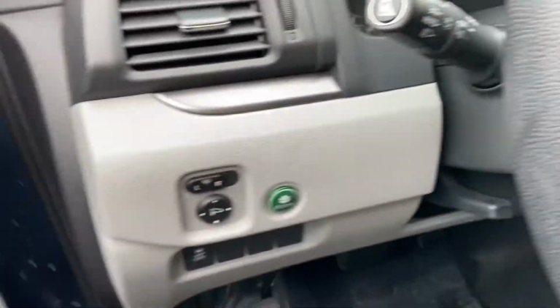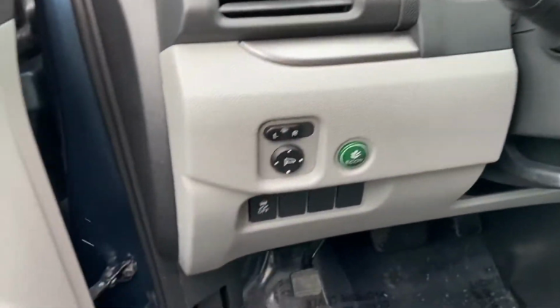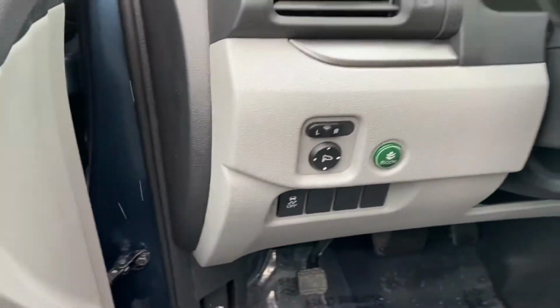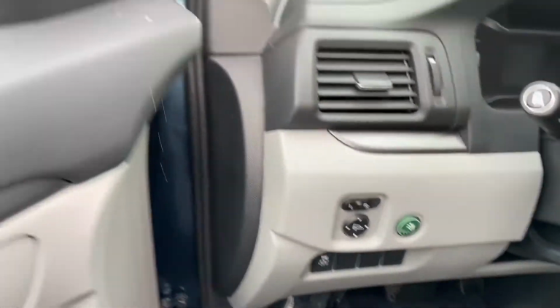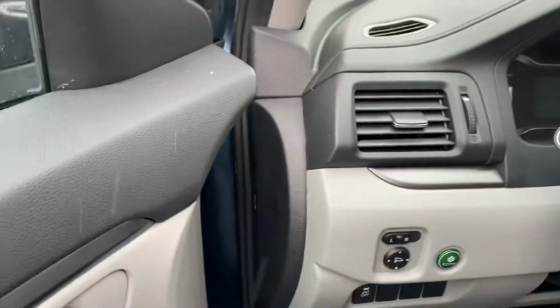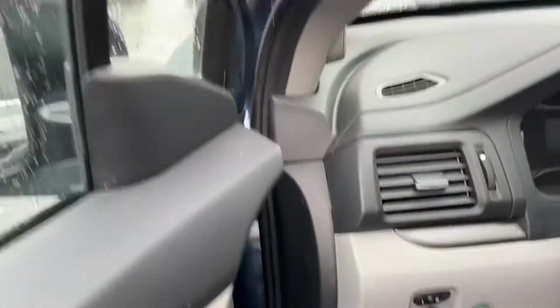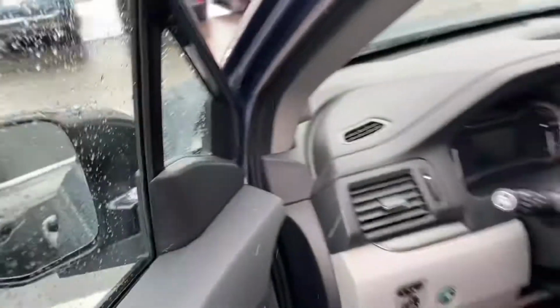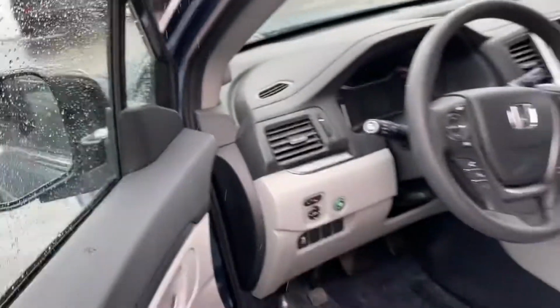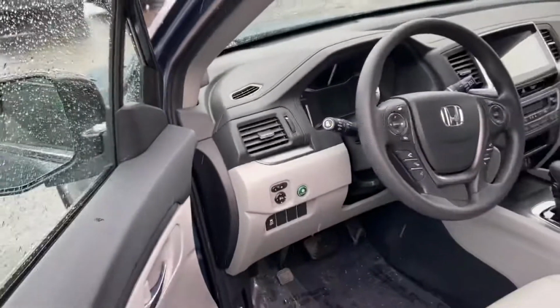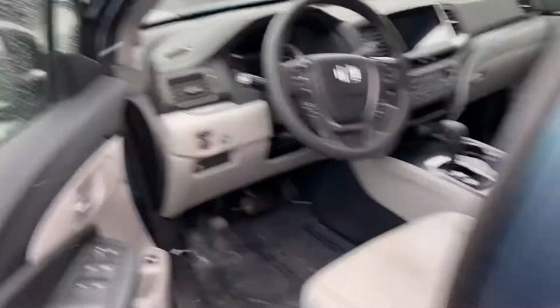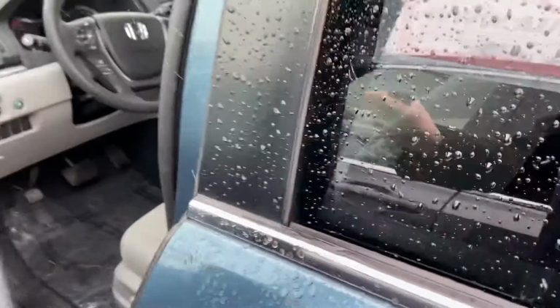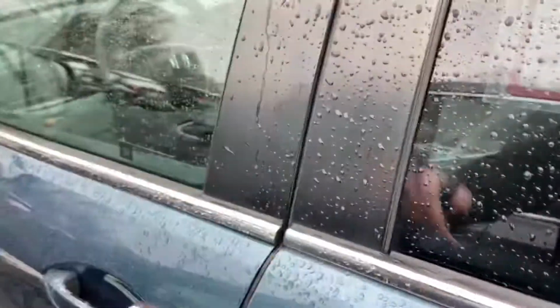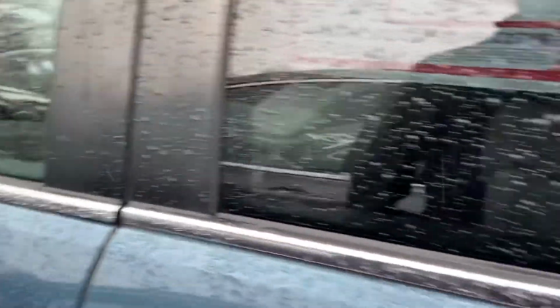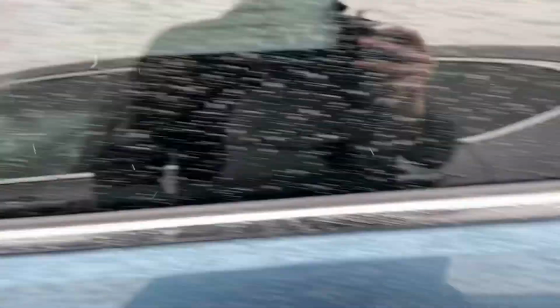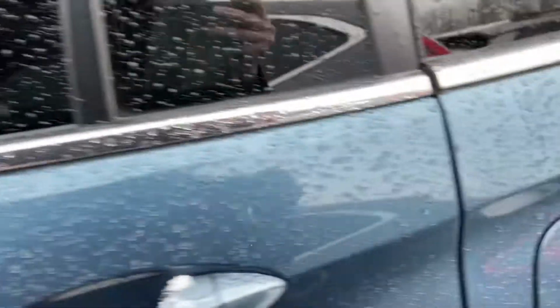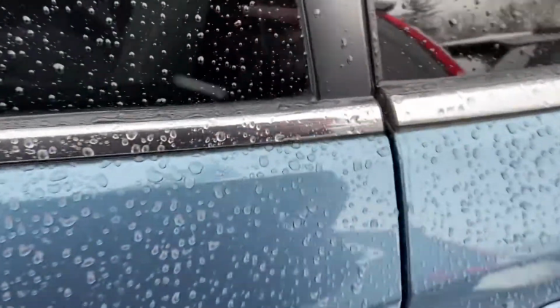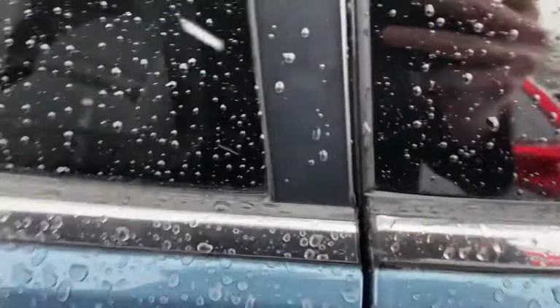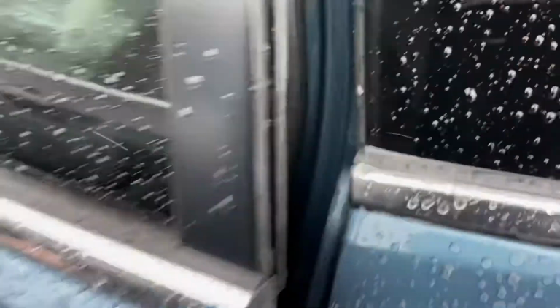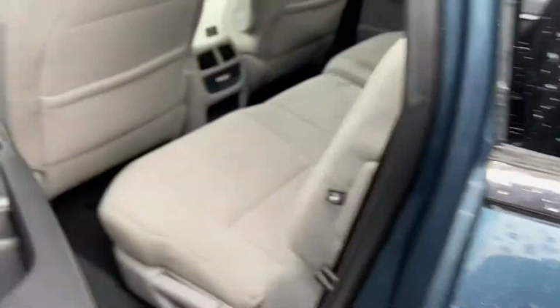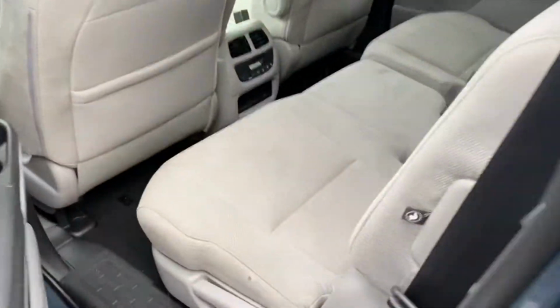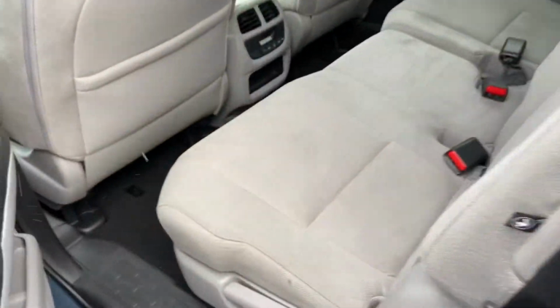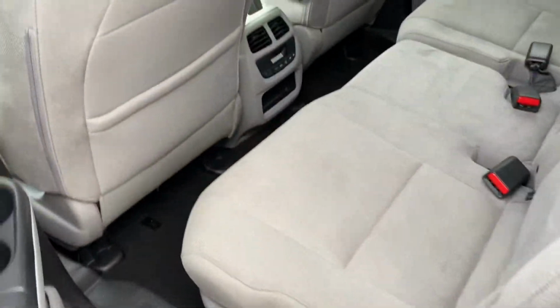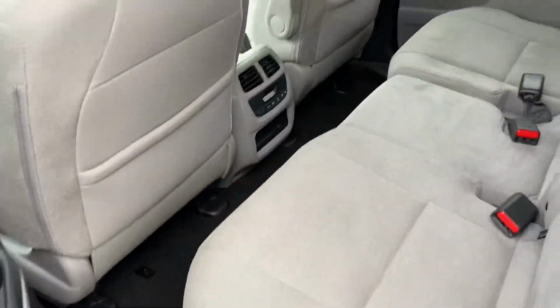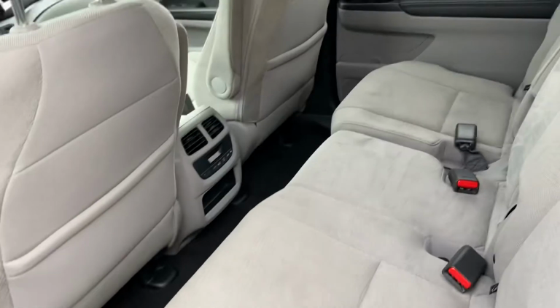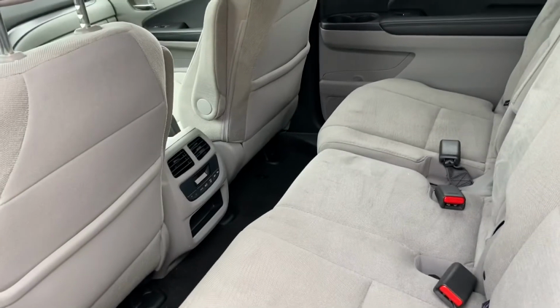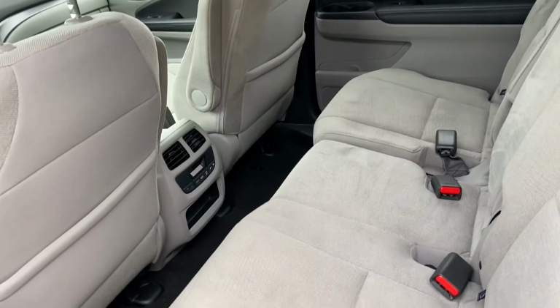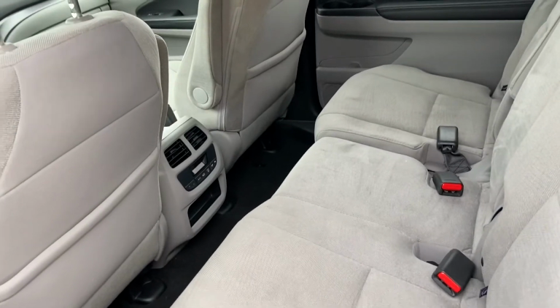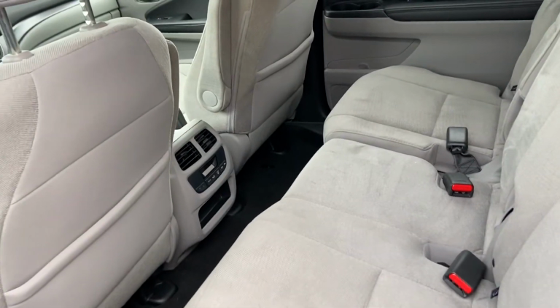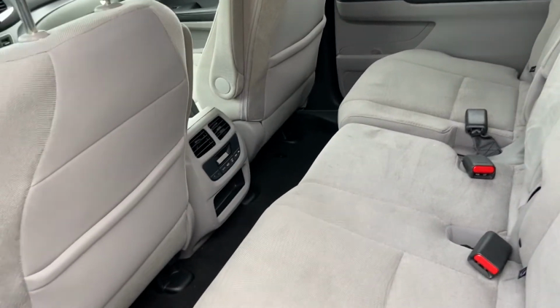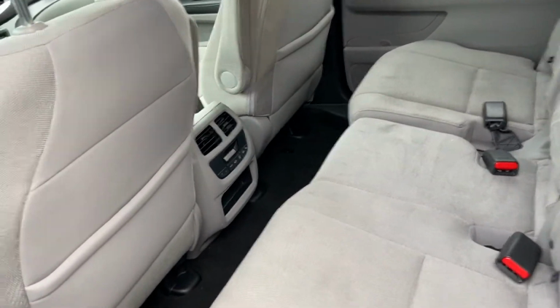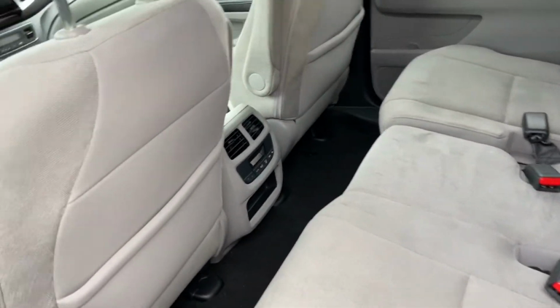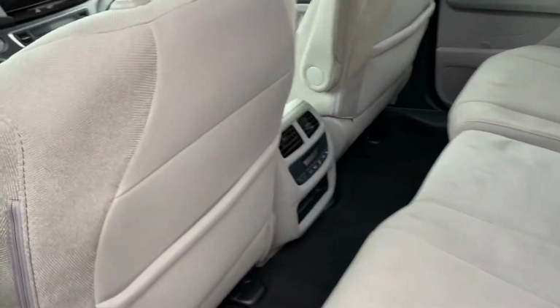Power windows right there, as well as the eco mode to save you some money on gas. This will have the 3.5 liter V6 in it, so that will be your powertrain. And then you've got the bench seats in the middle as well as in the third row.